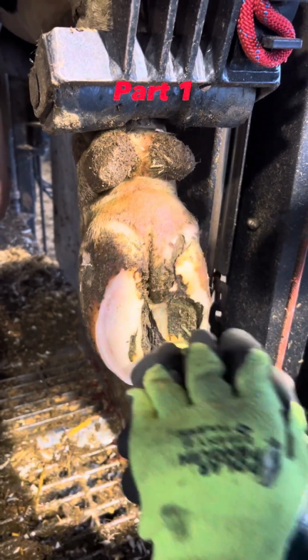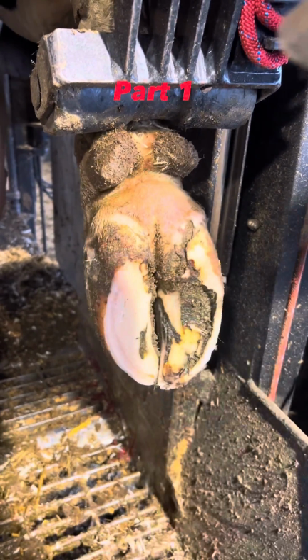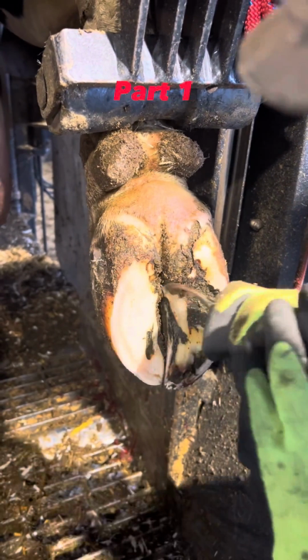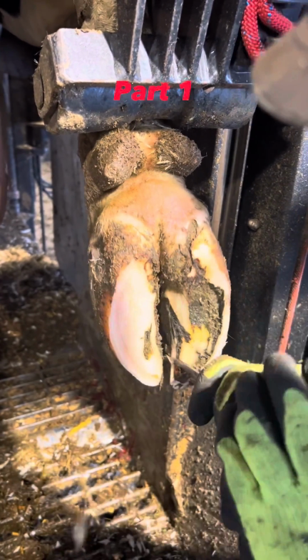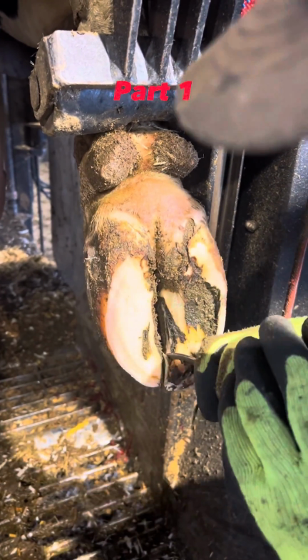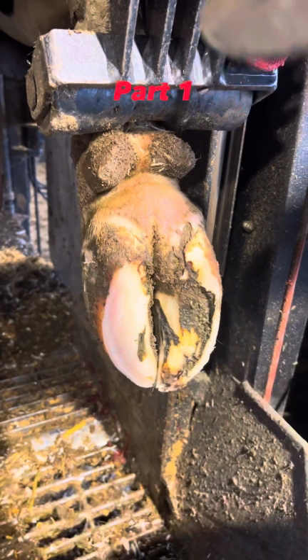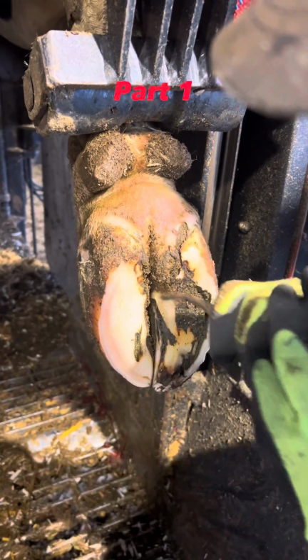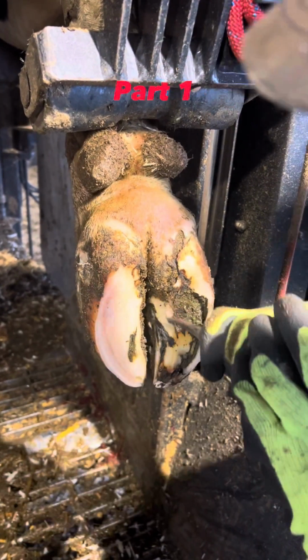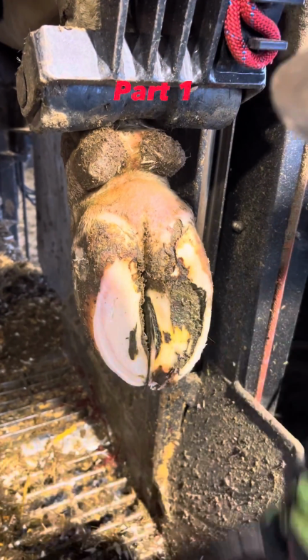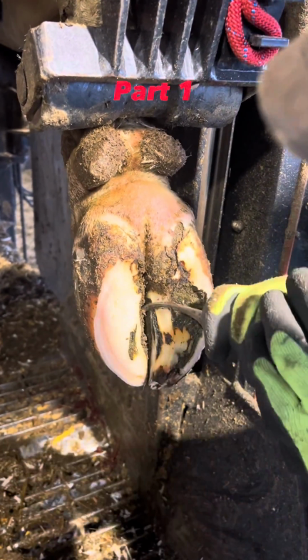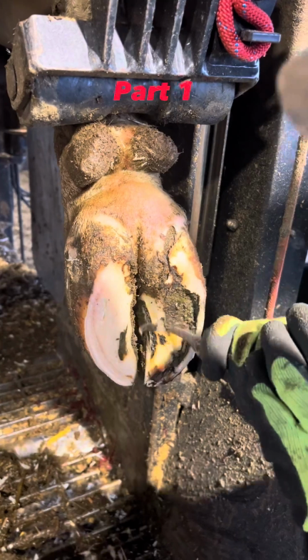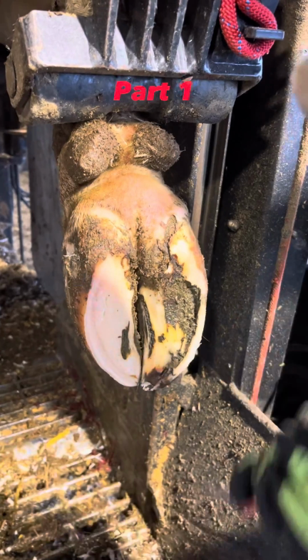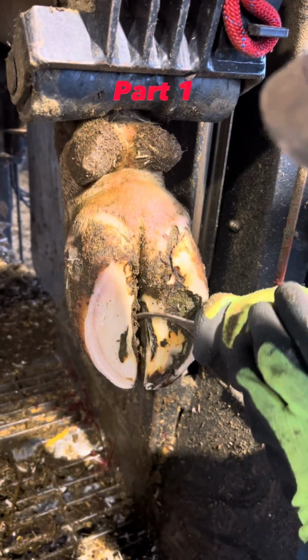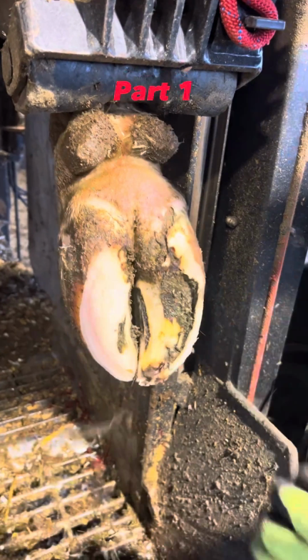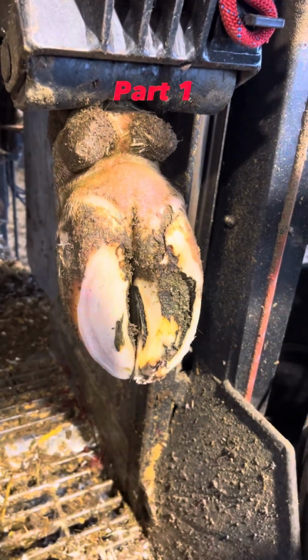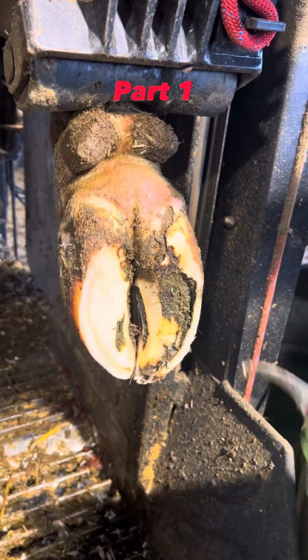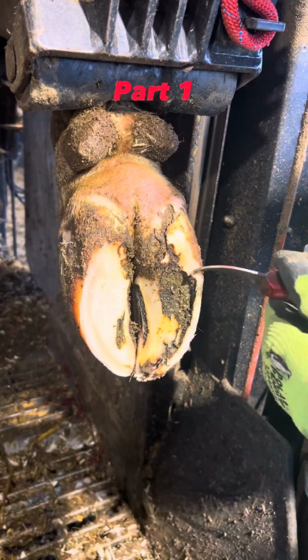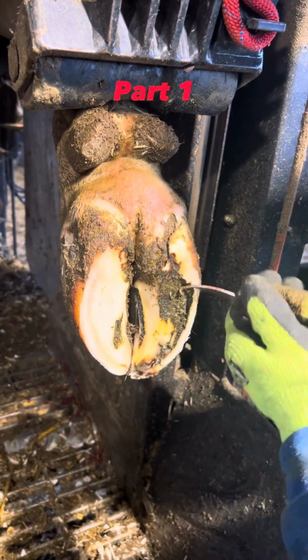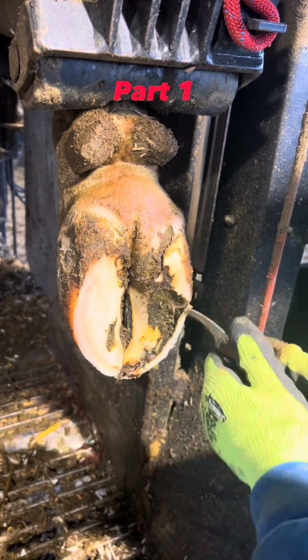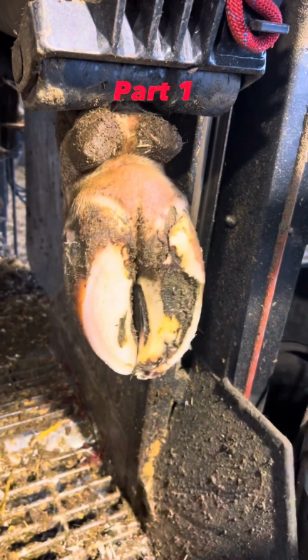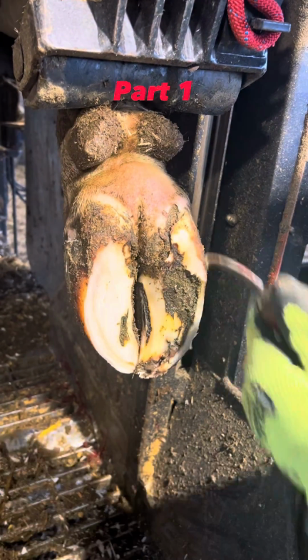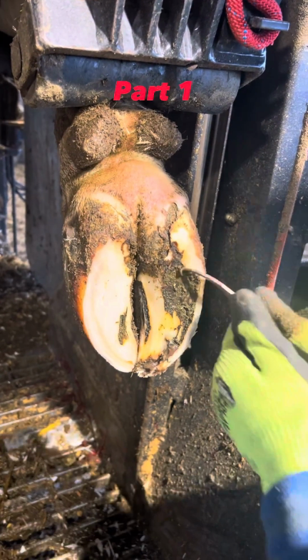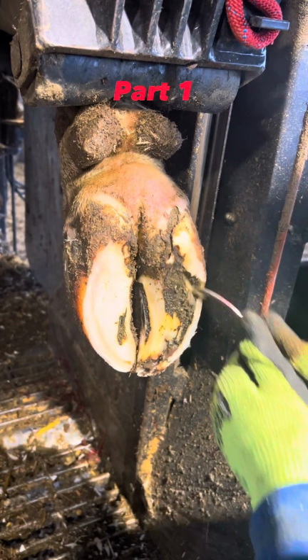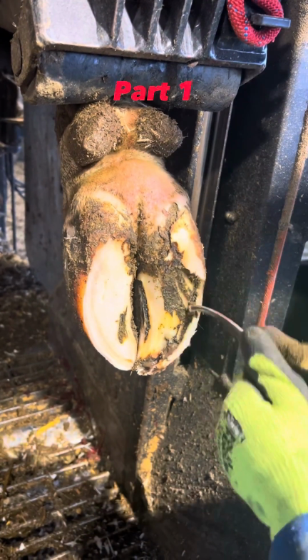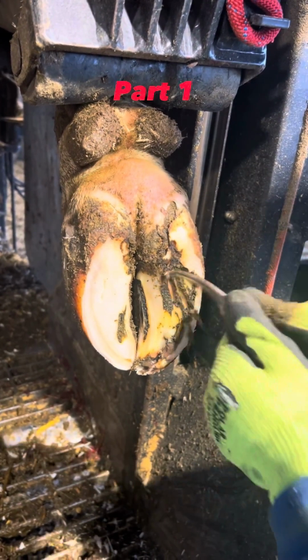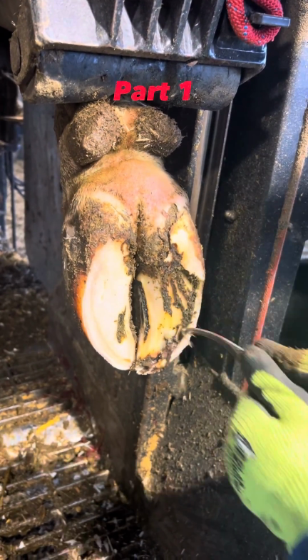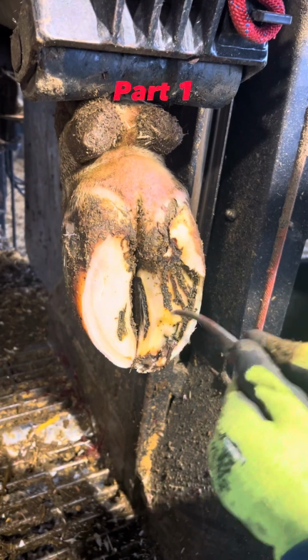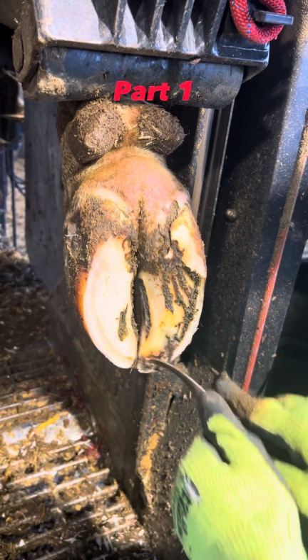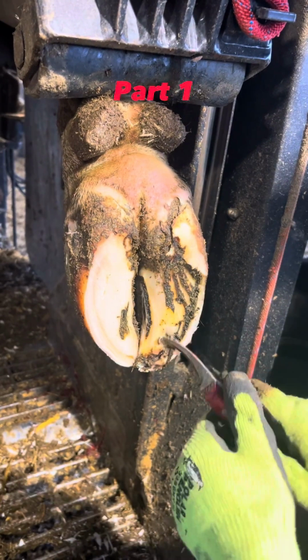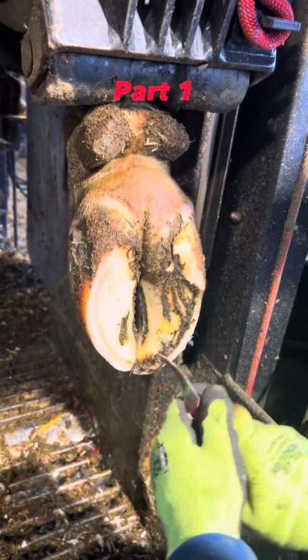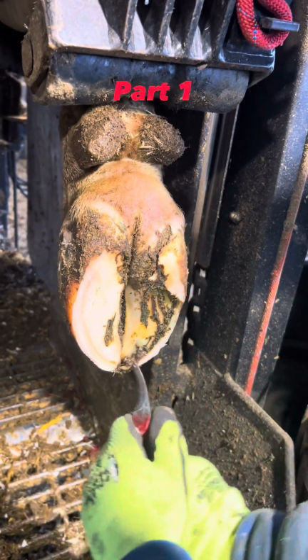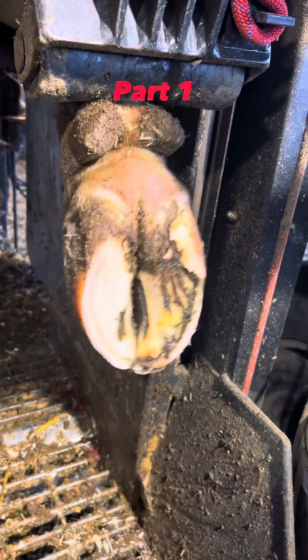The reason I need to cut away all the dead horn is so that it can heal from the inside out and so that new fresh horn can grow. On average, a dairy cow's horn will grow one quarter of an inch every month.